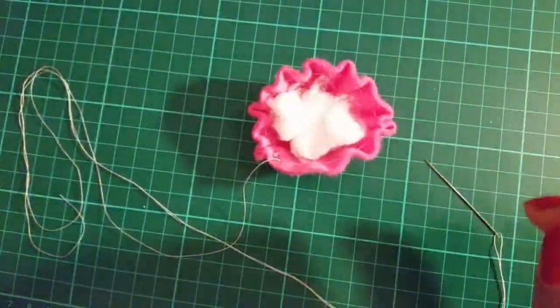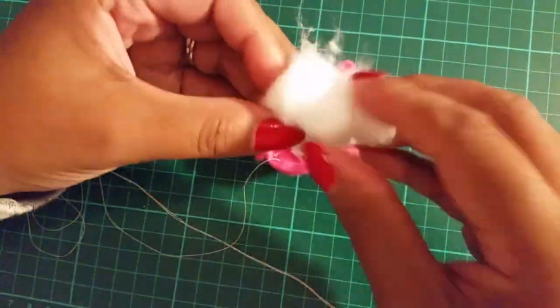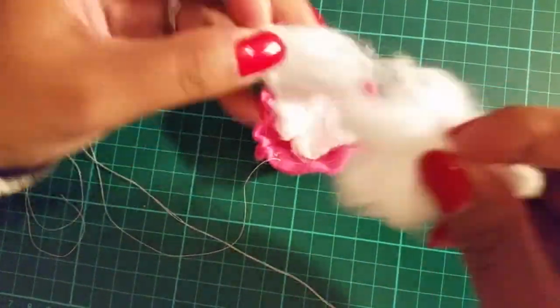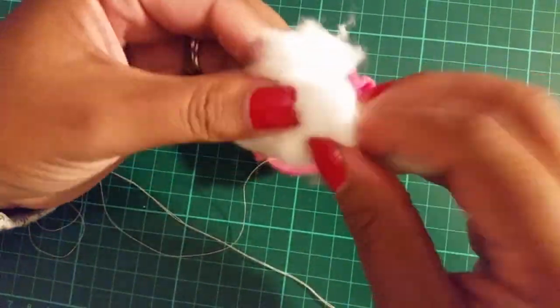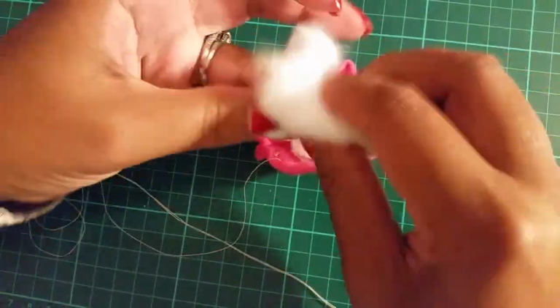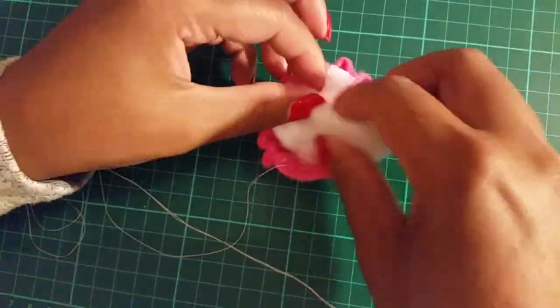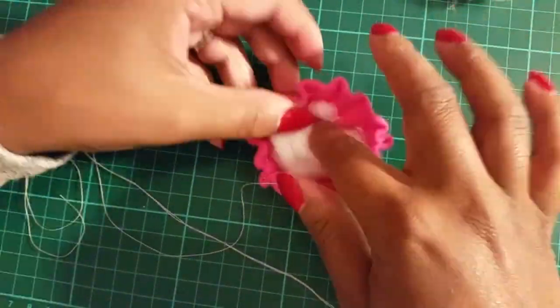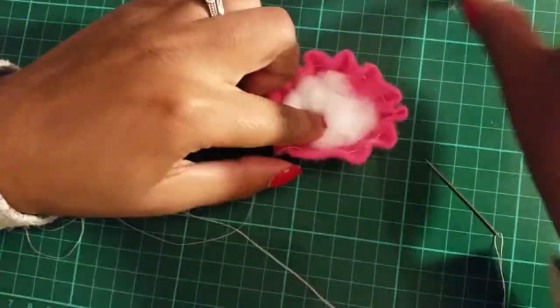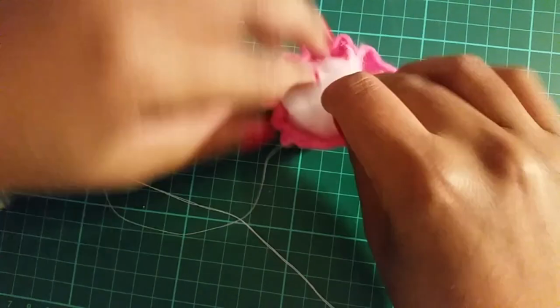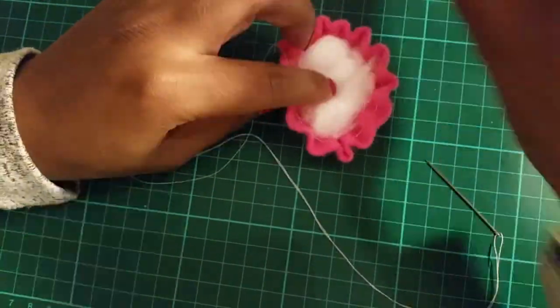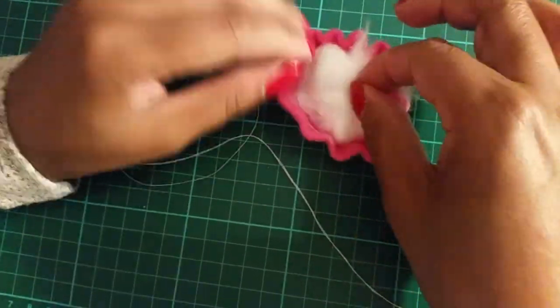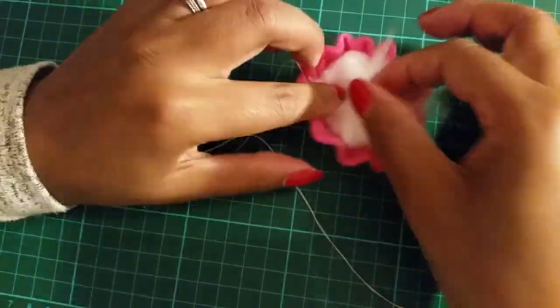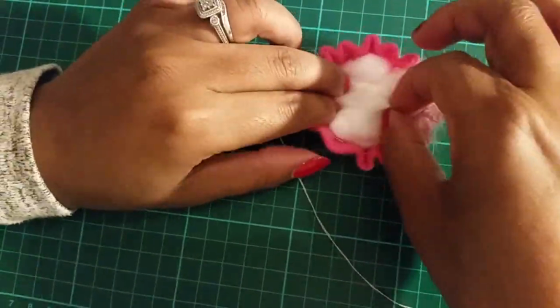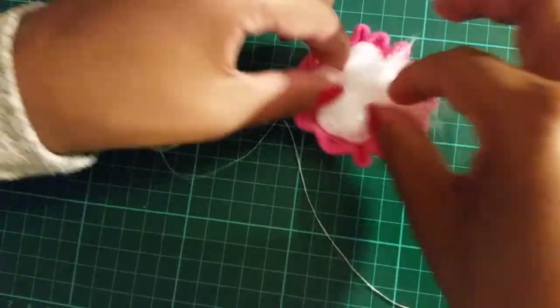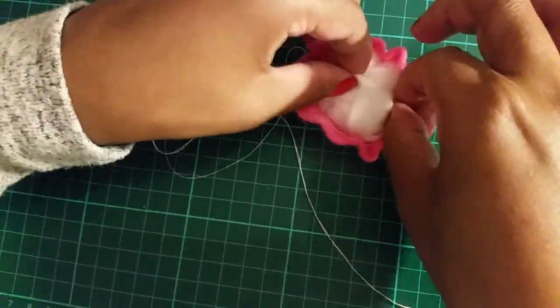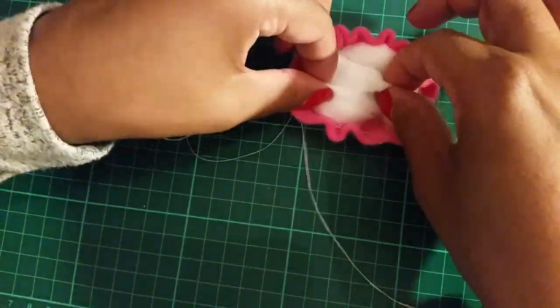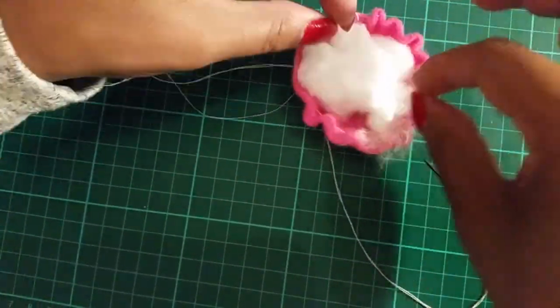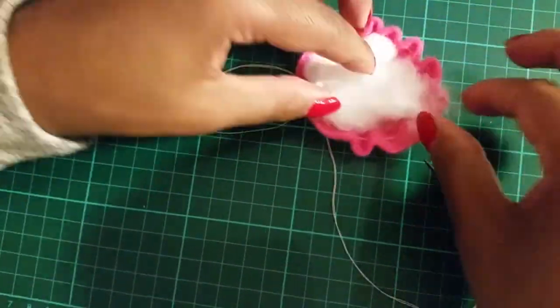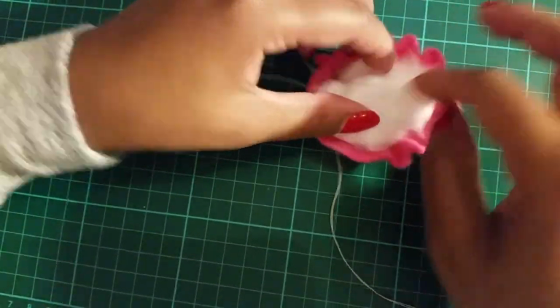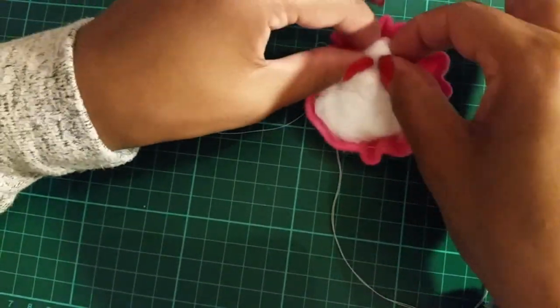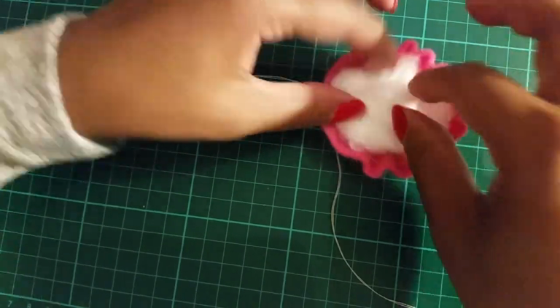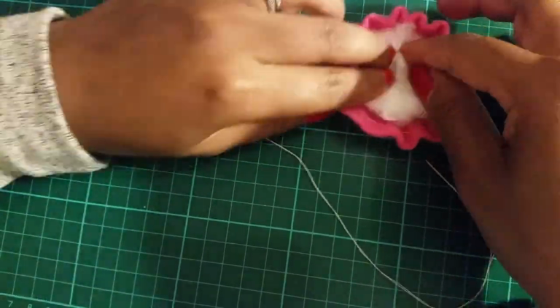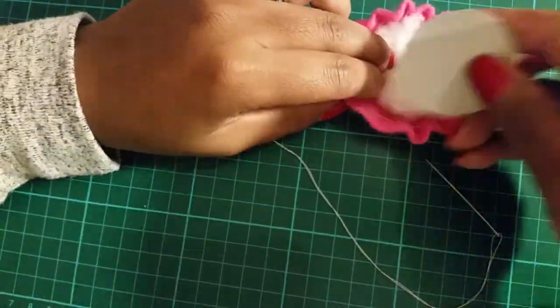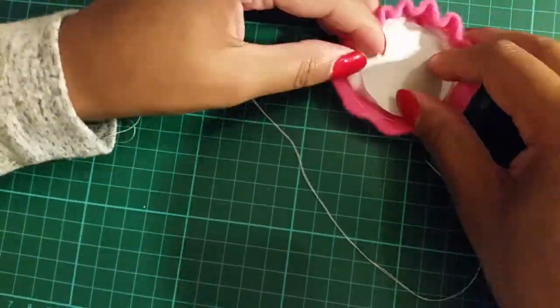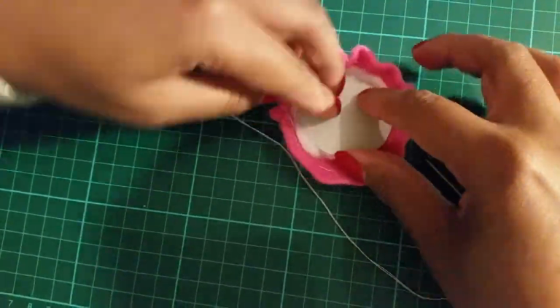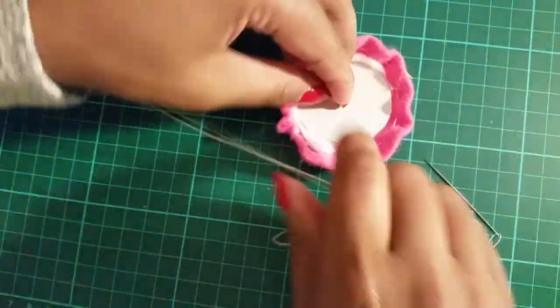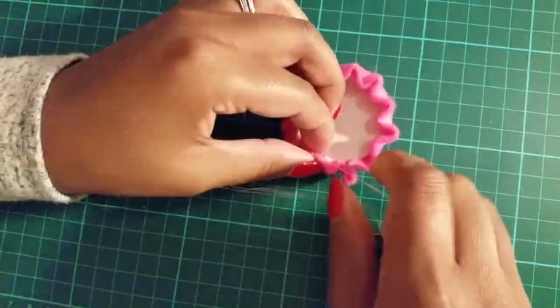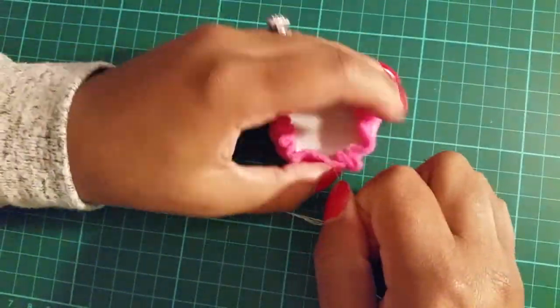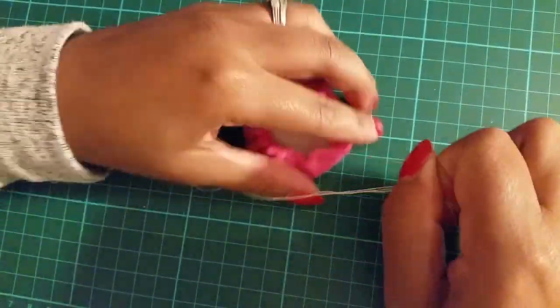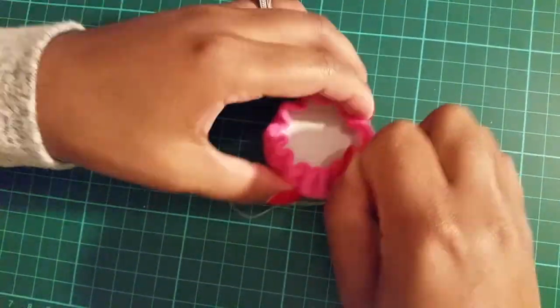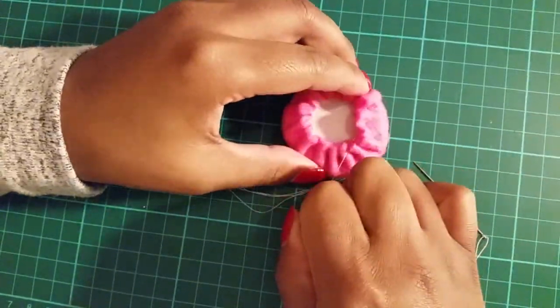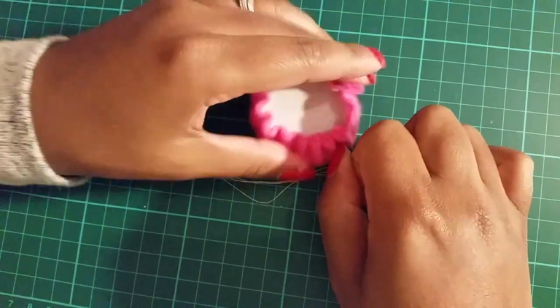Now take pillow stuffing or, in my case, cotton balls and begin to fill the circle. Once it's full, place a small cardboard circle on top and pull the string. If at this stage the large circle doesn't close in everything, you'll need to cut the cardboard smaller.